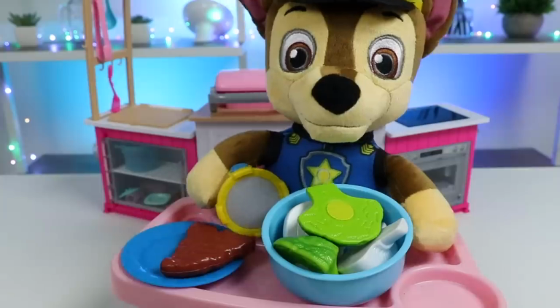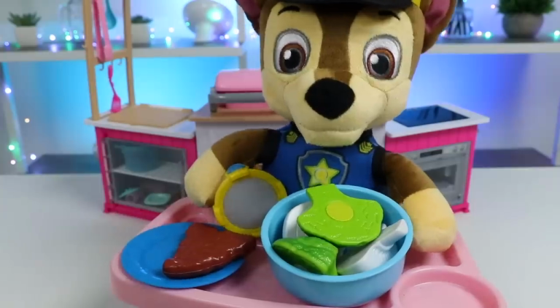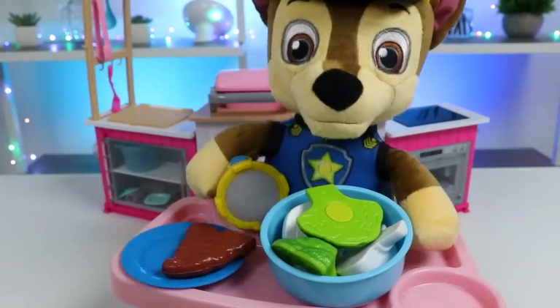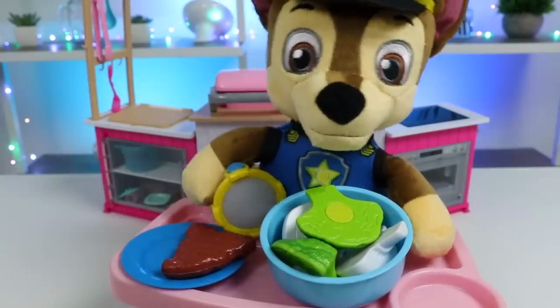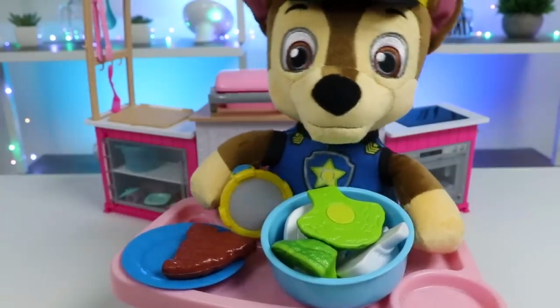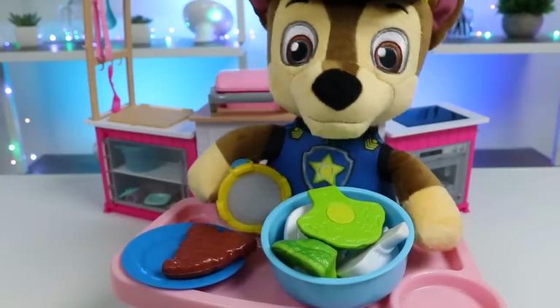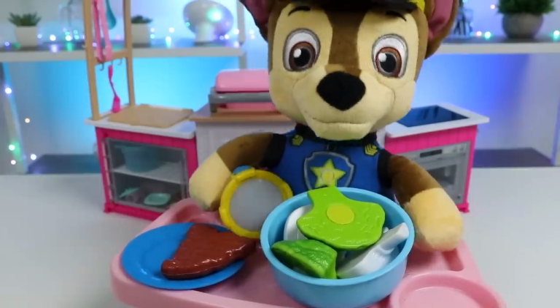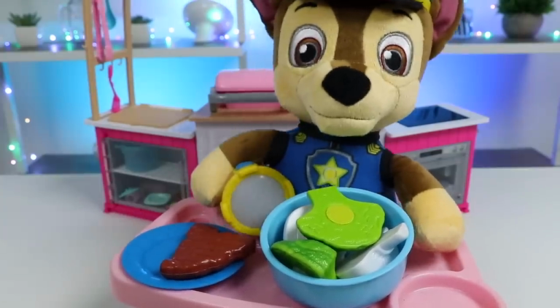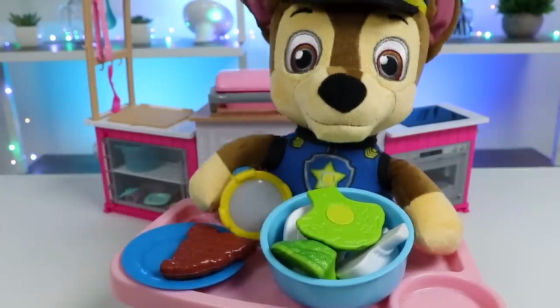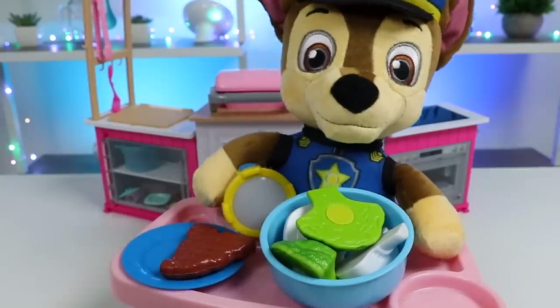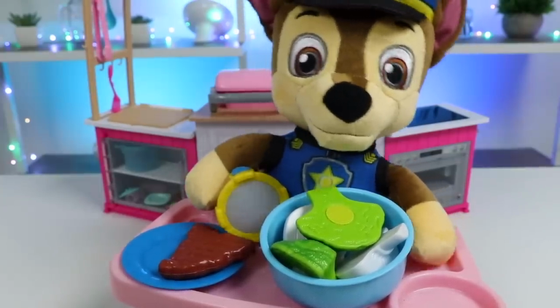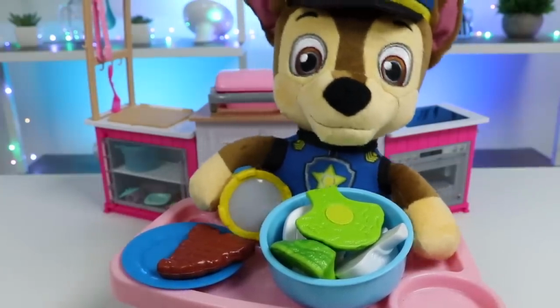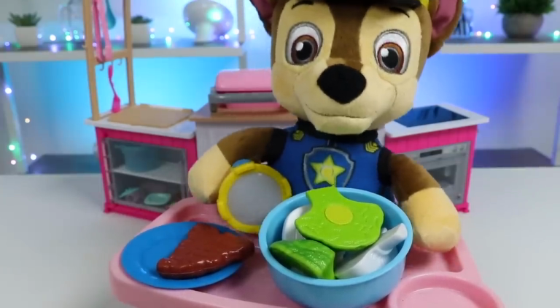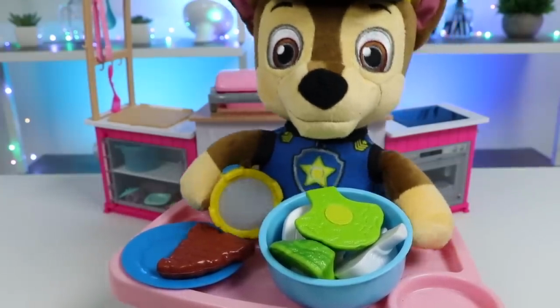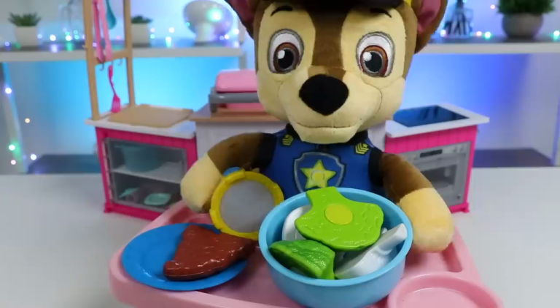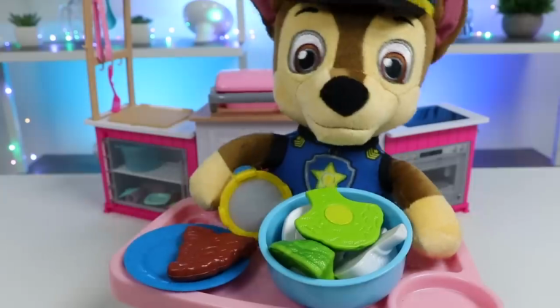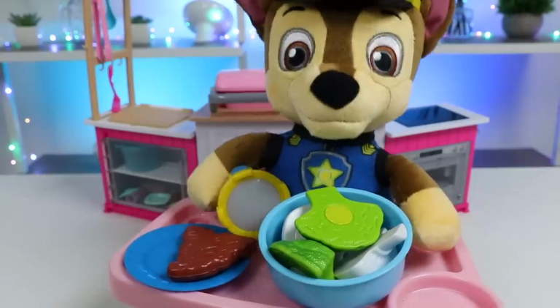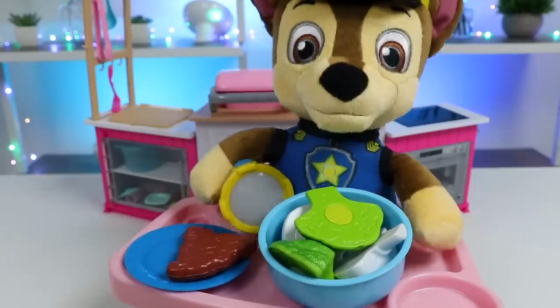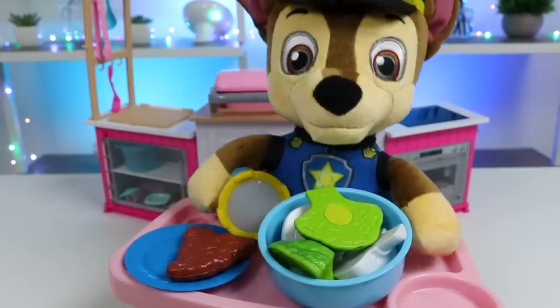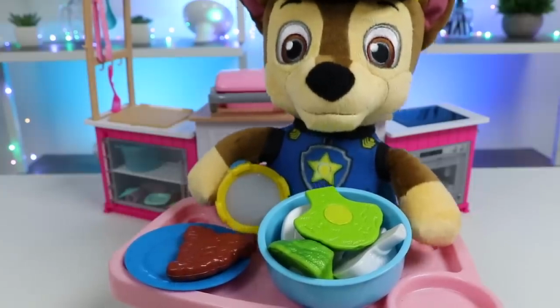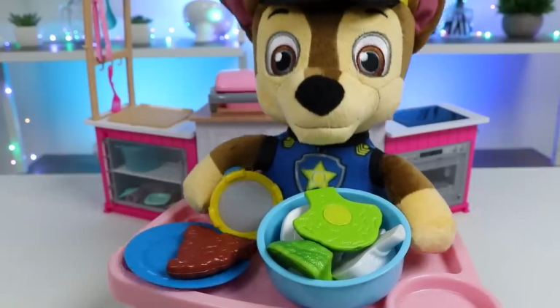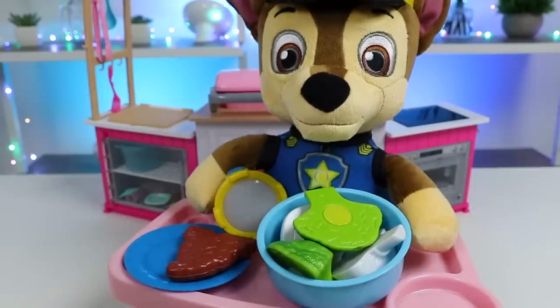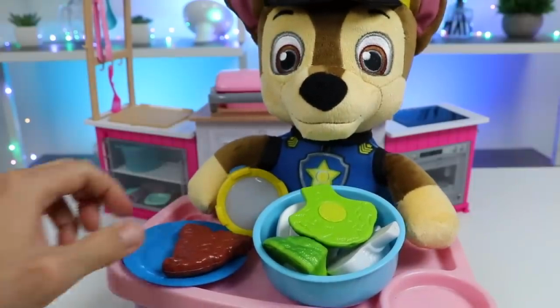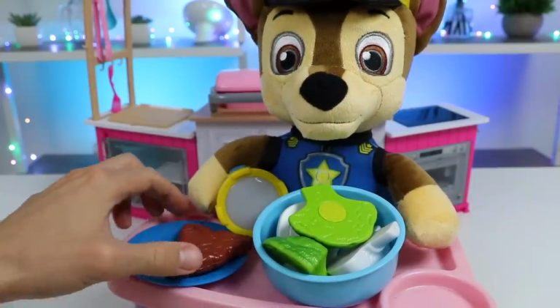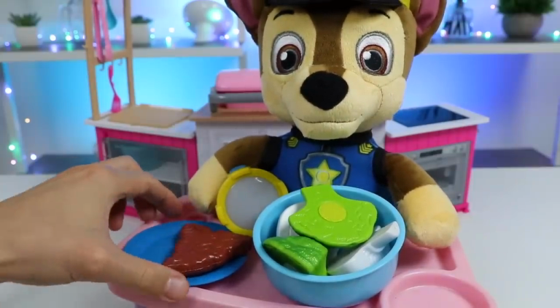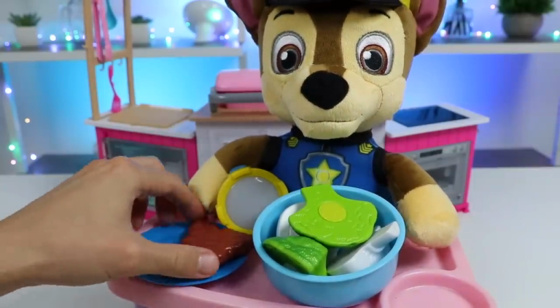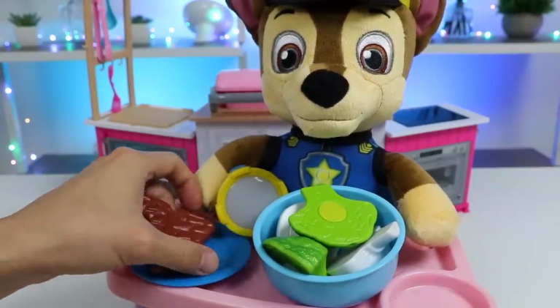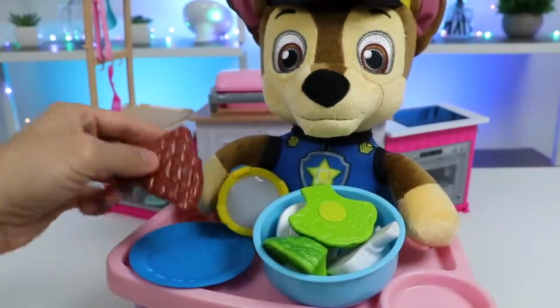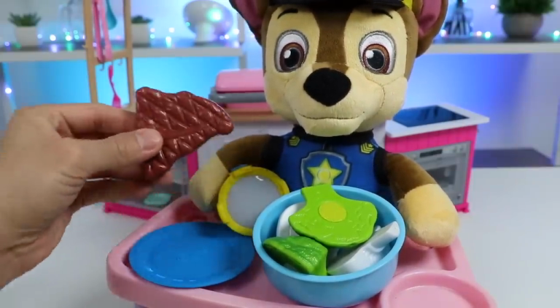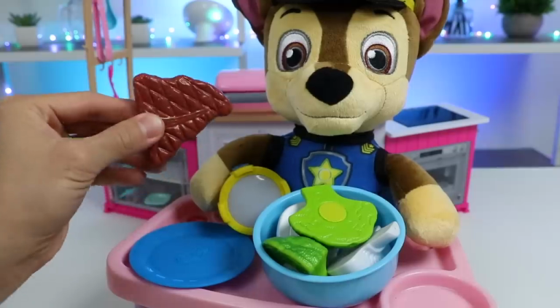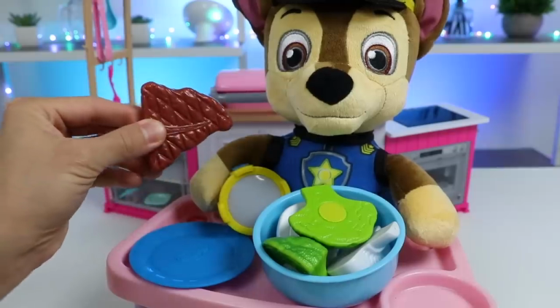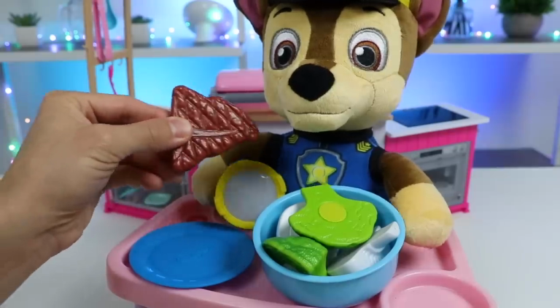Wow. The food looks delicious, and it smells delicious too. That magic dough is really cool. I couldn't take my eyes off the dough during the cooking part. The transformation was awesome. I can't wait to try this dish. Since you wanted meat, let's start with this juicy T-bone steak. Enjoy.